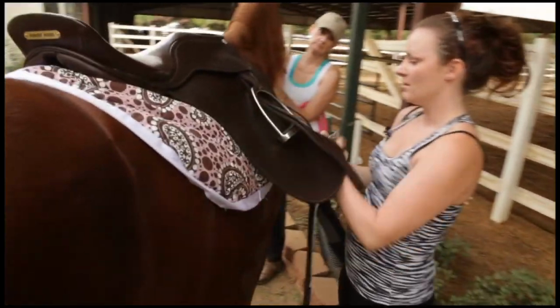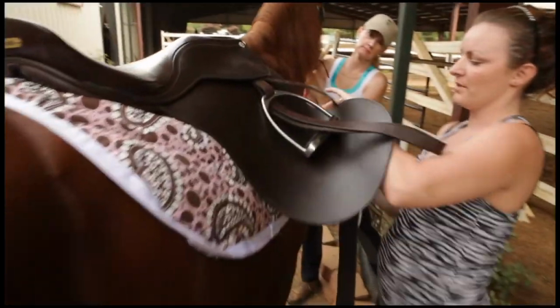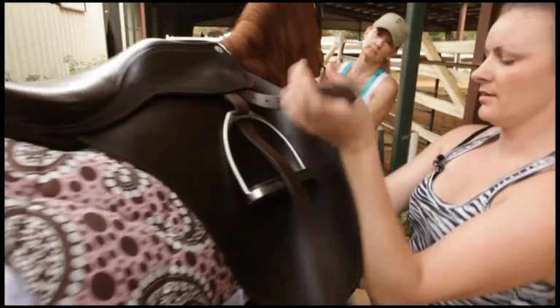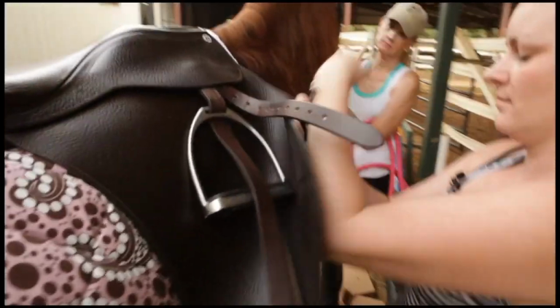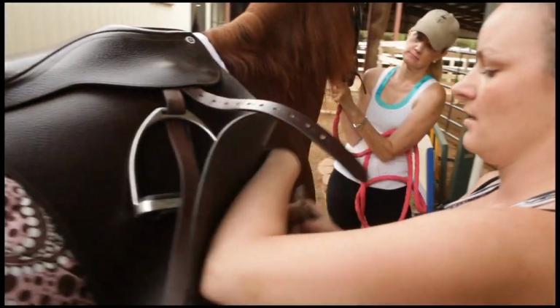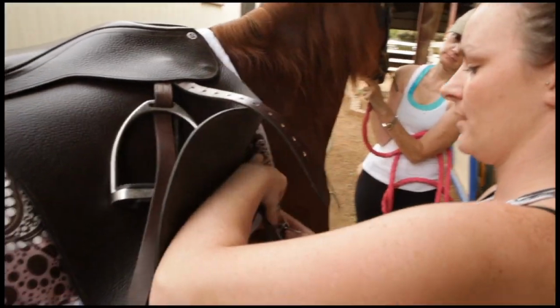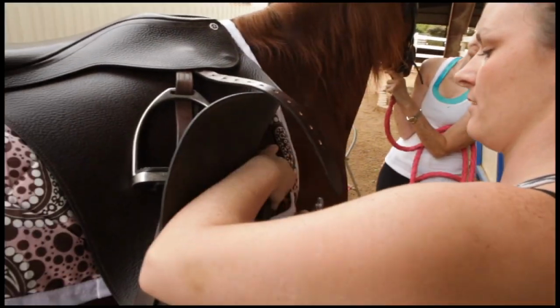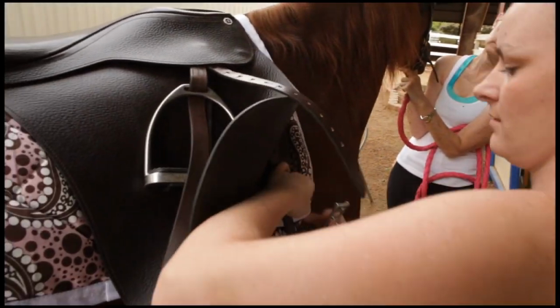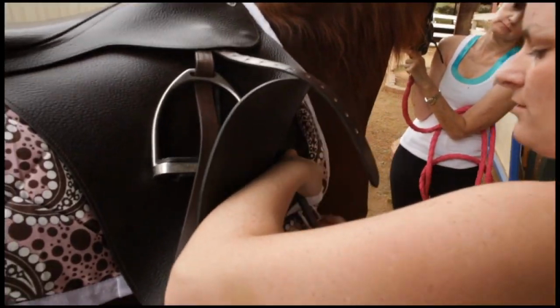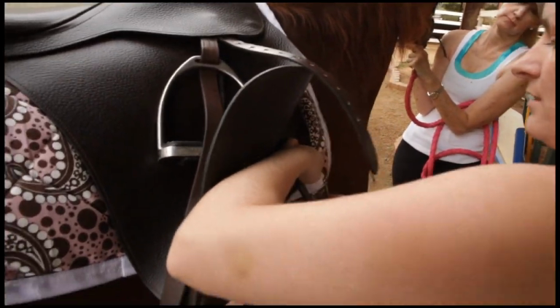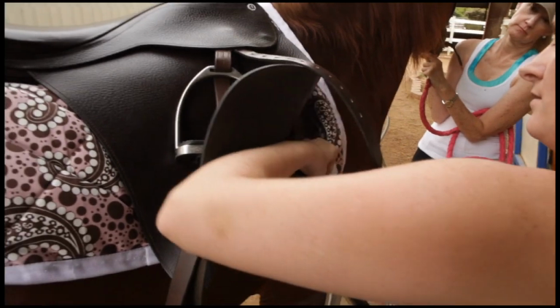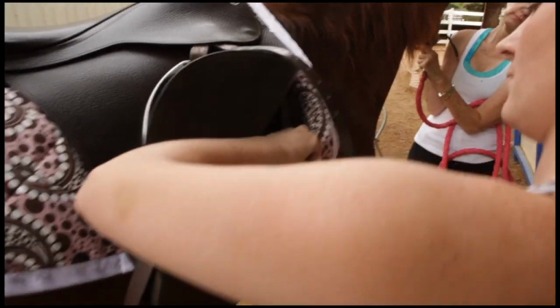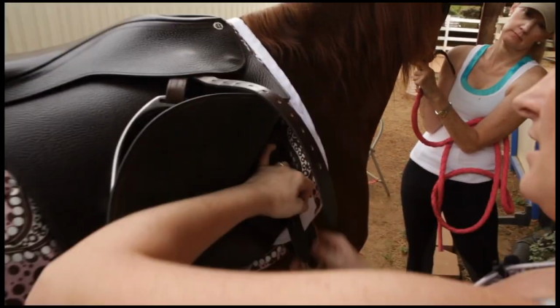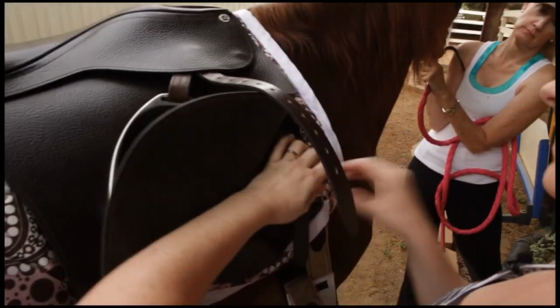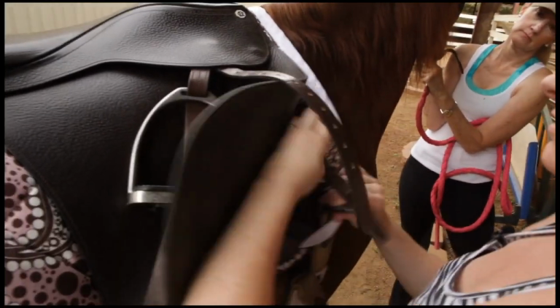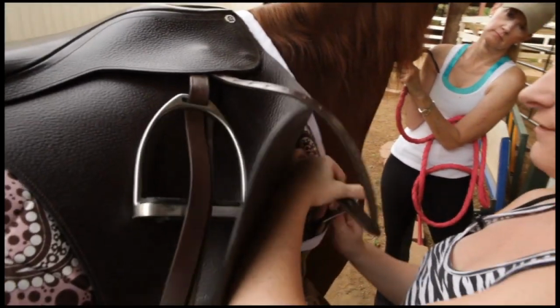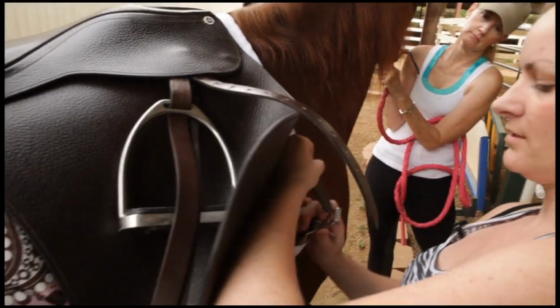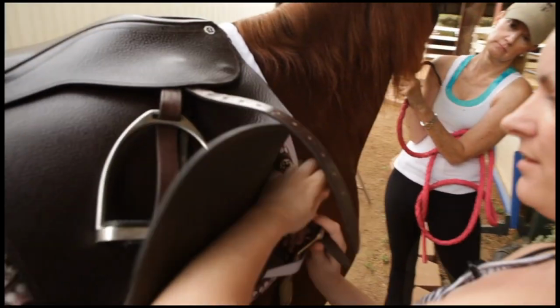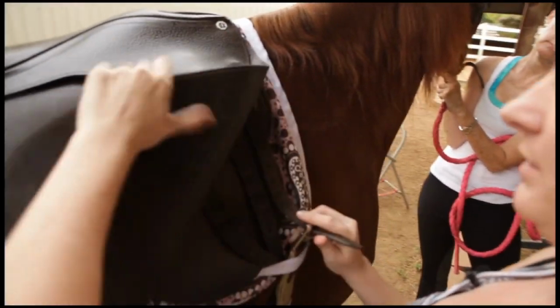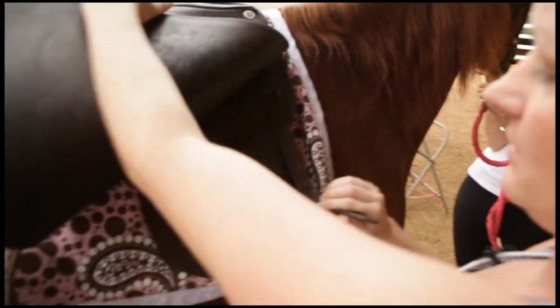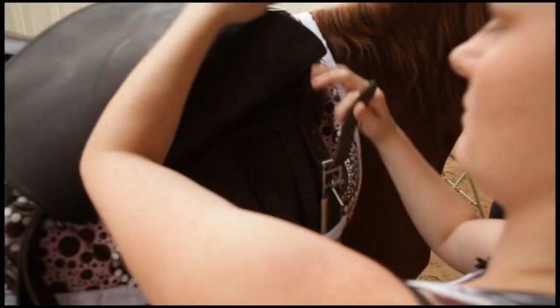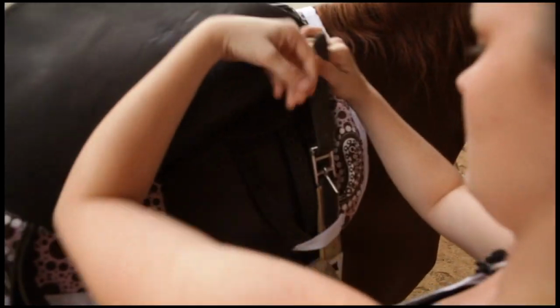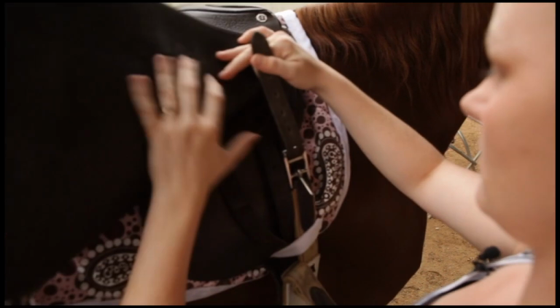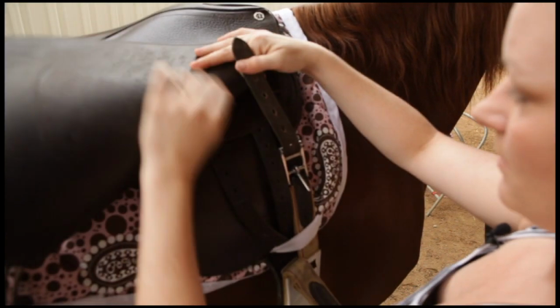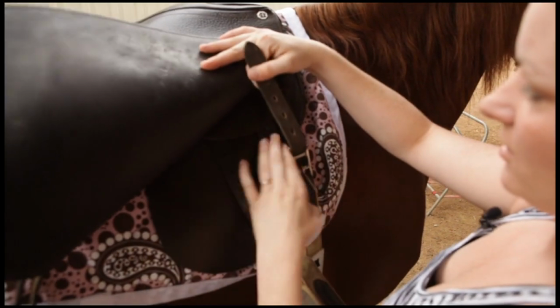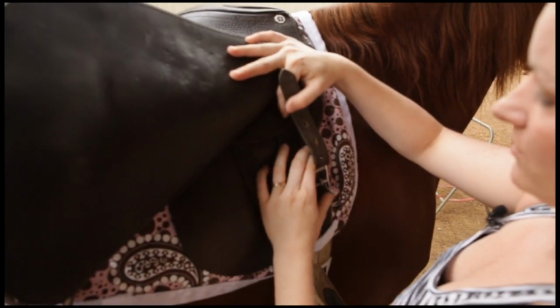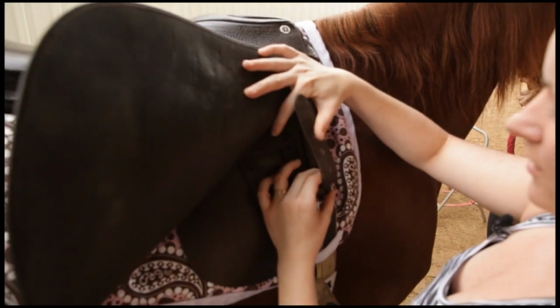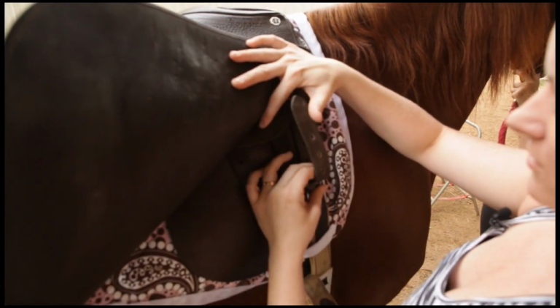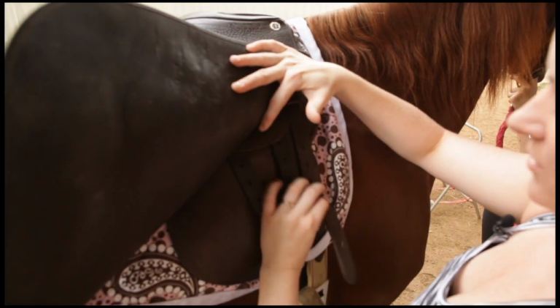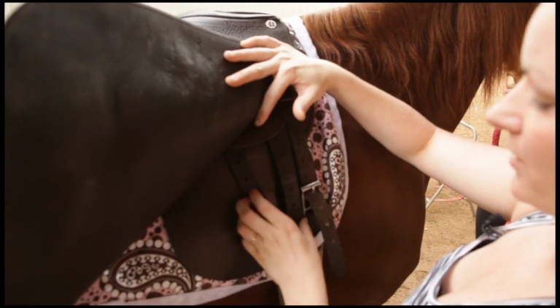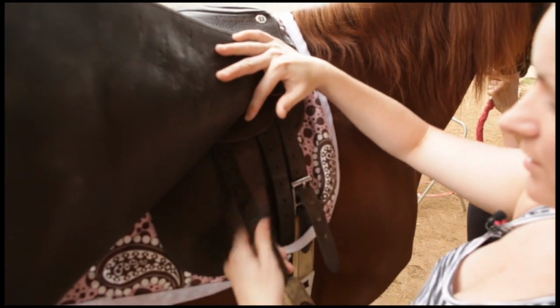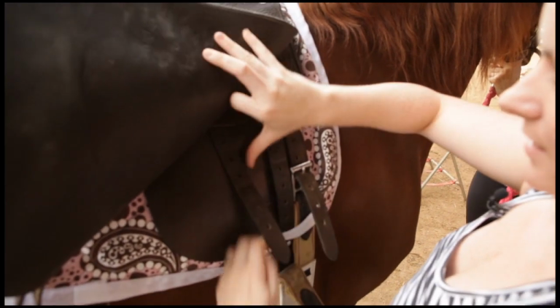I'm going to run my girth through here, and I like to go on my first and my third billets. You don't want to go too far up because you don't know how much room you're going to have on the other side.